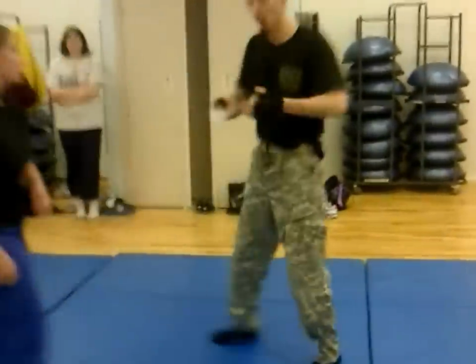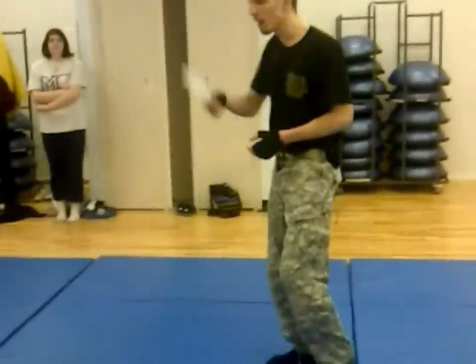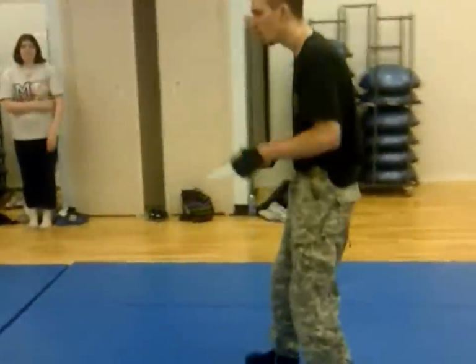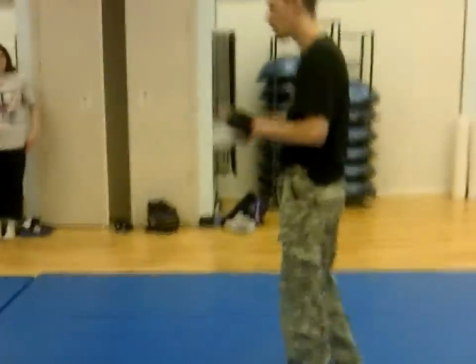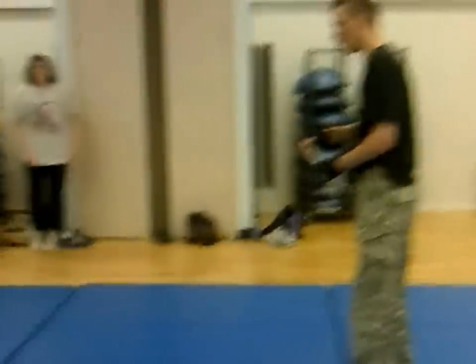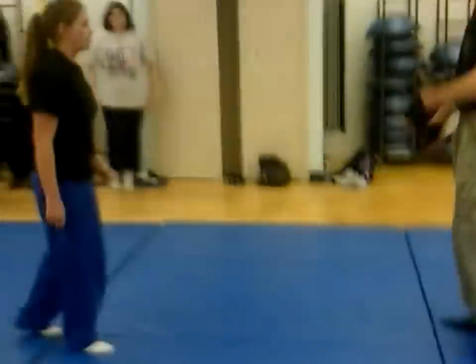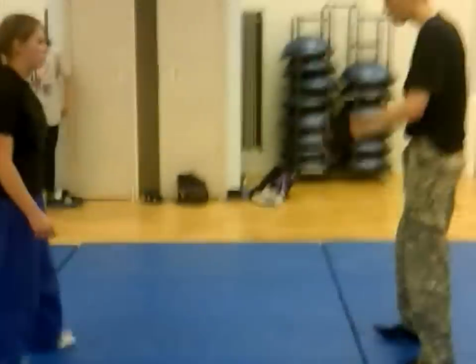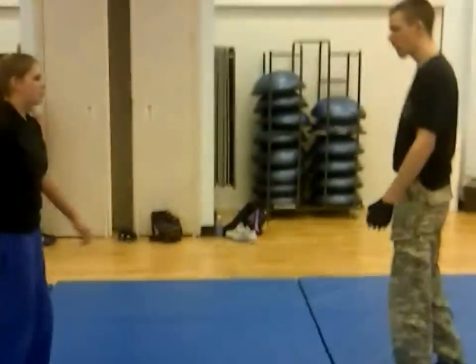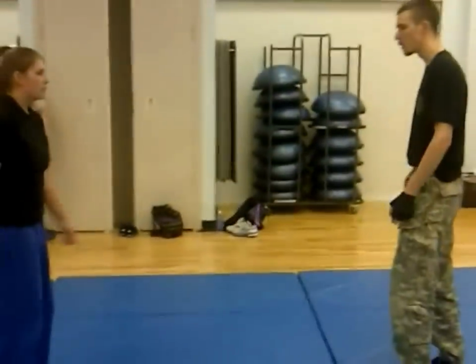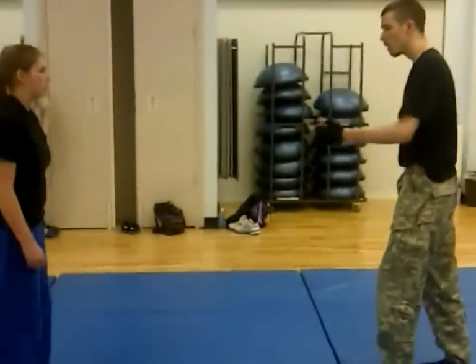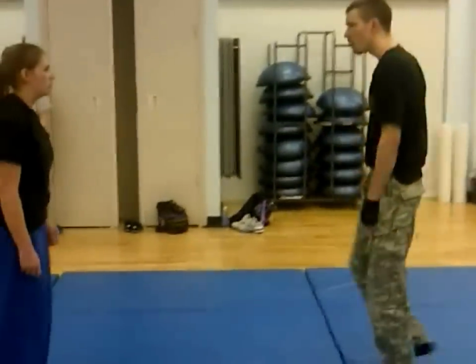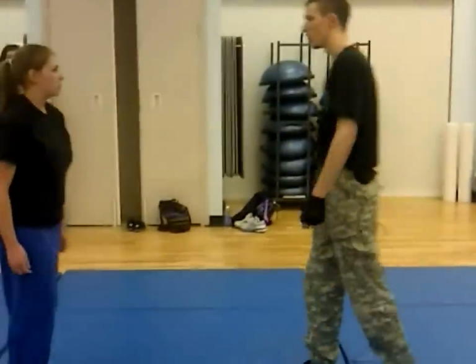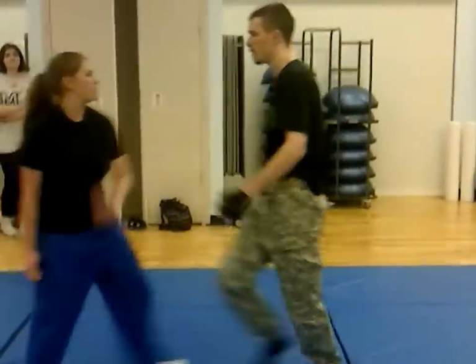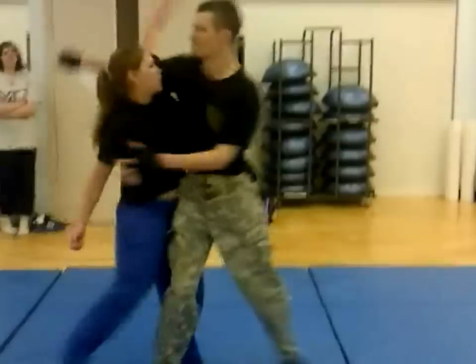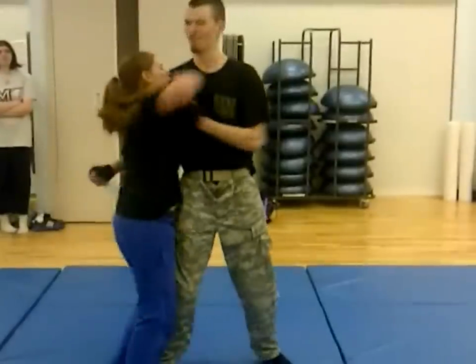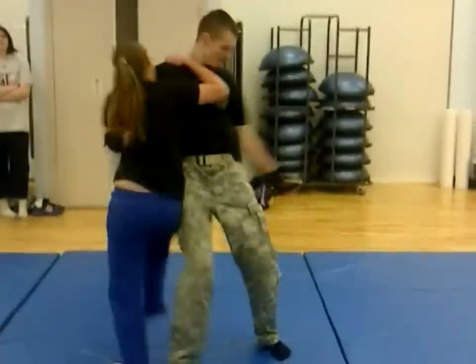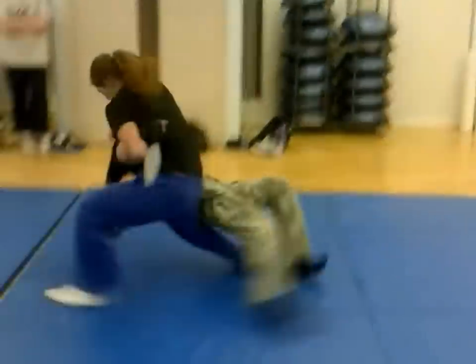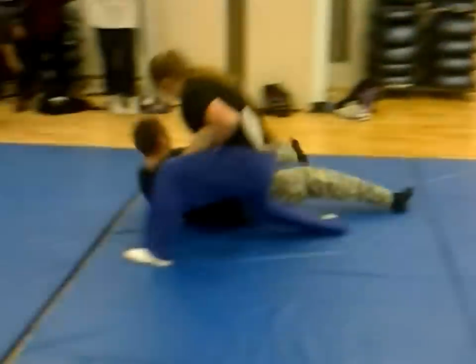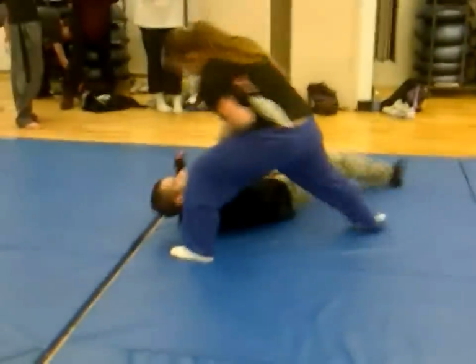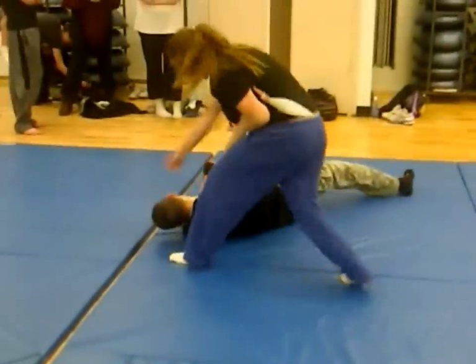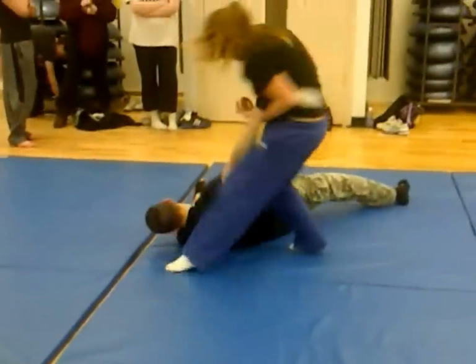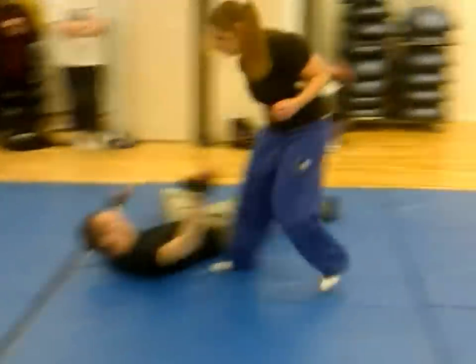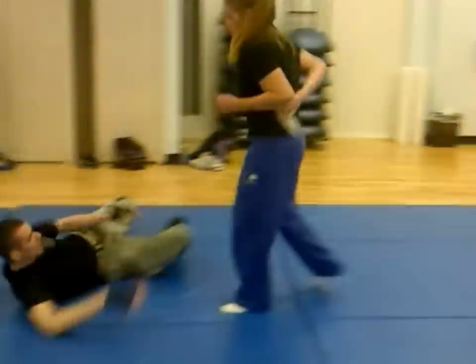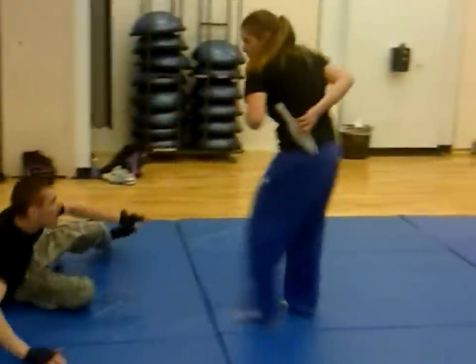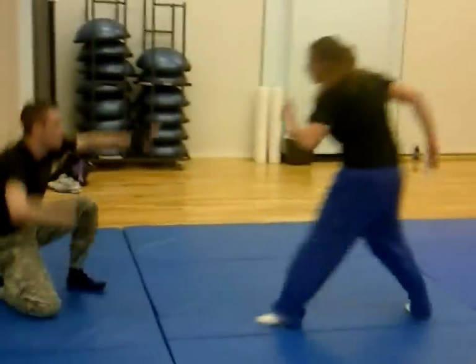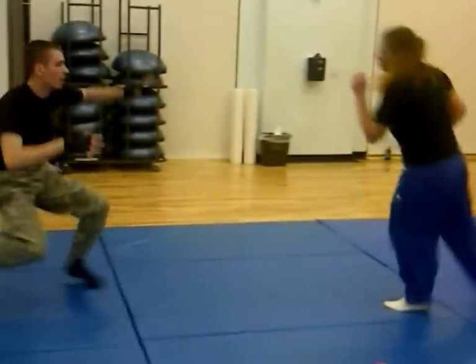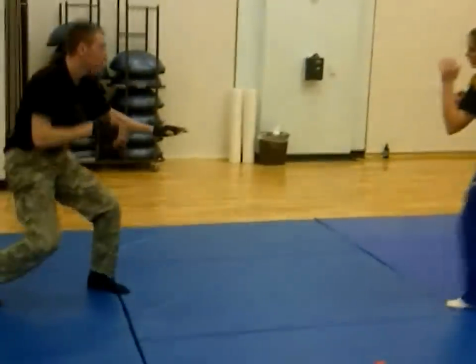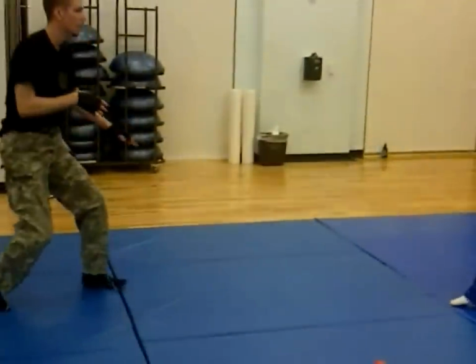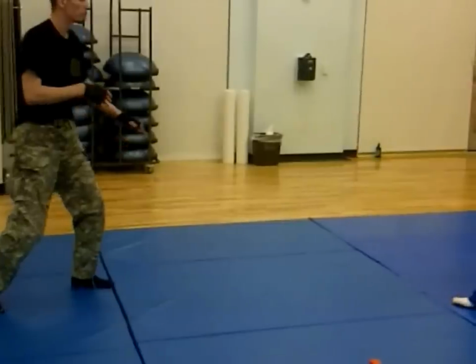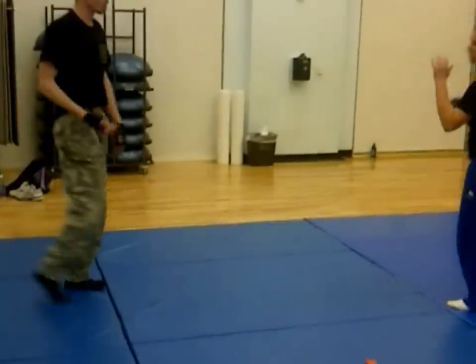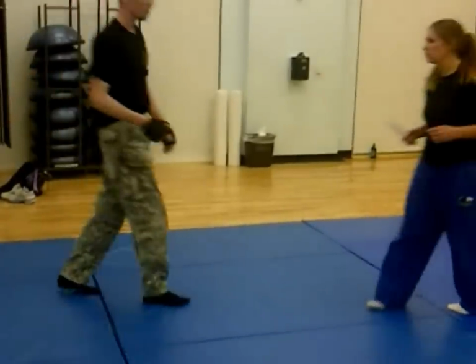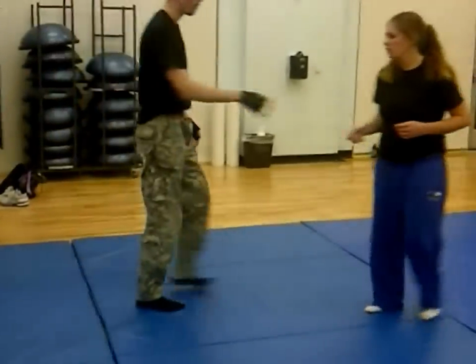I will be the knifeman, so I am walking up to her, and she has the knife.